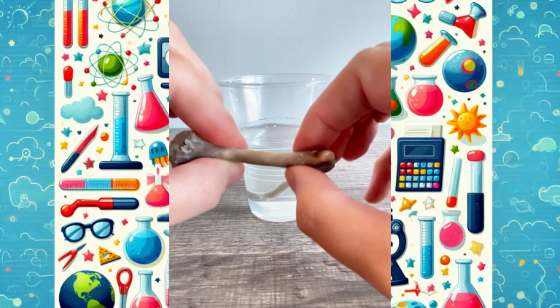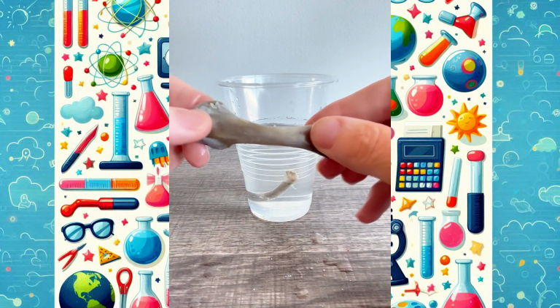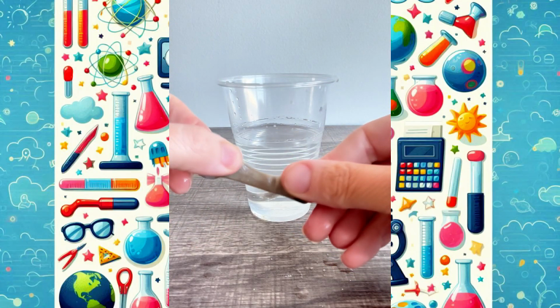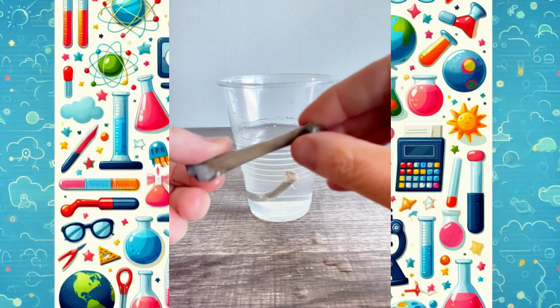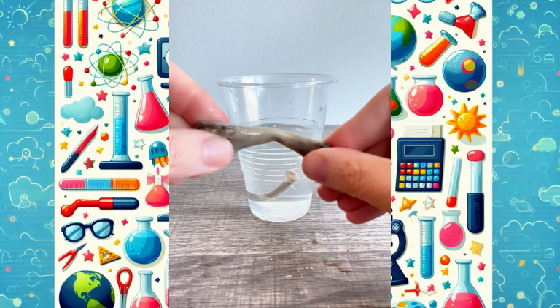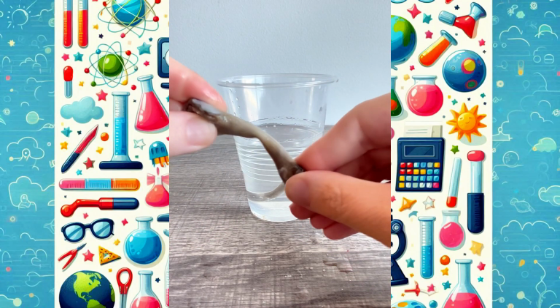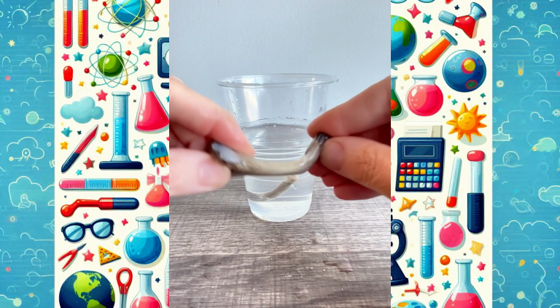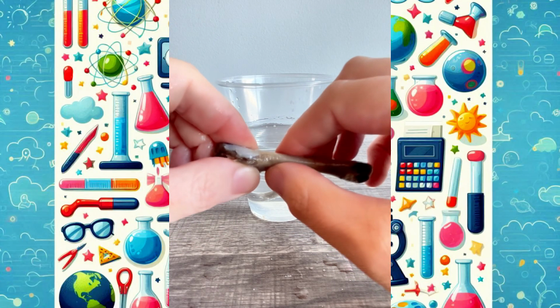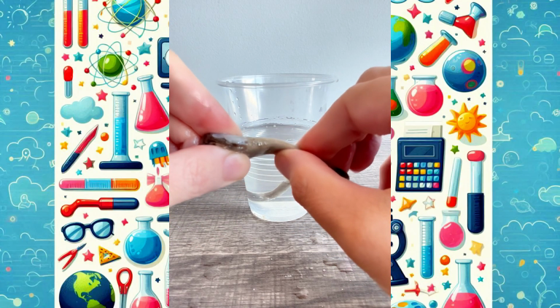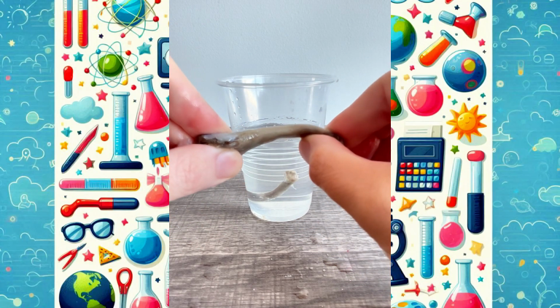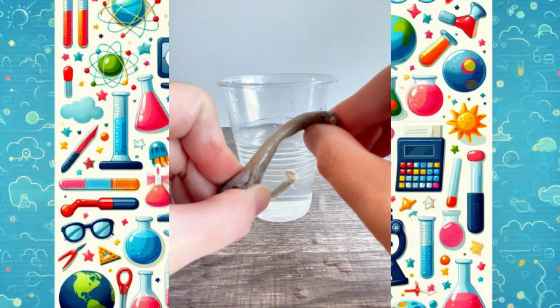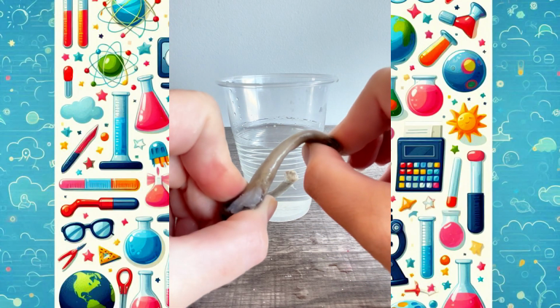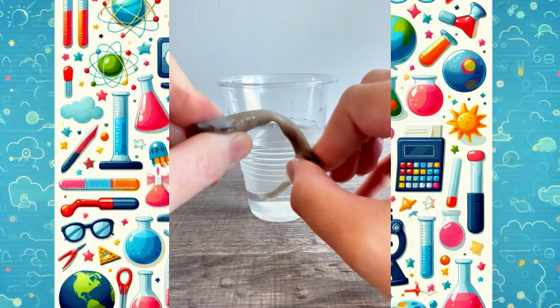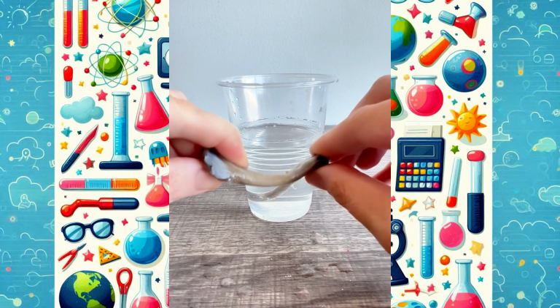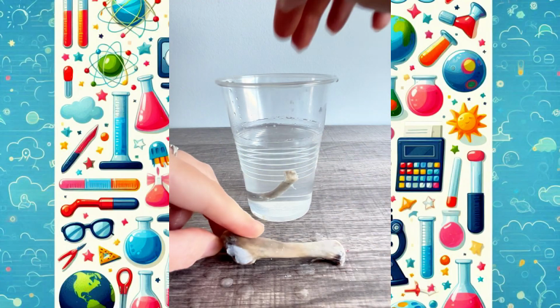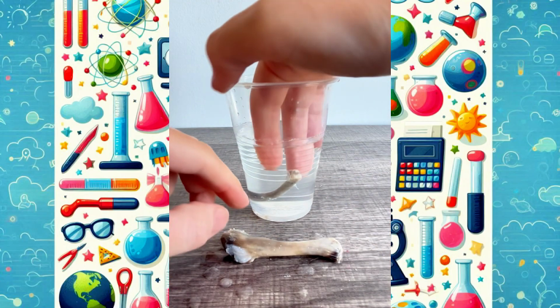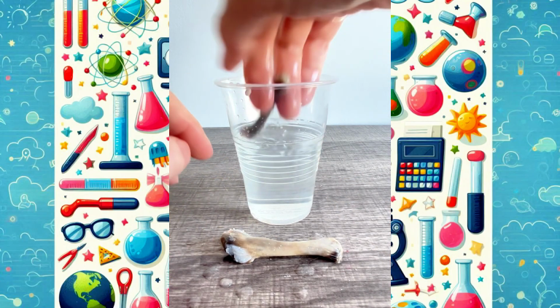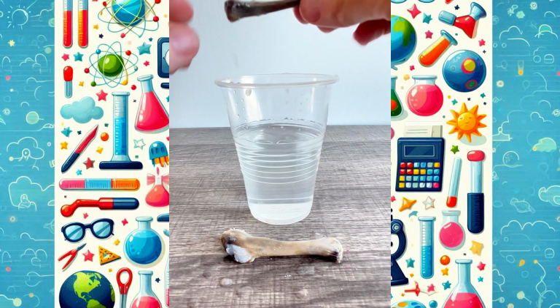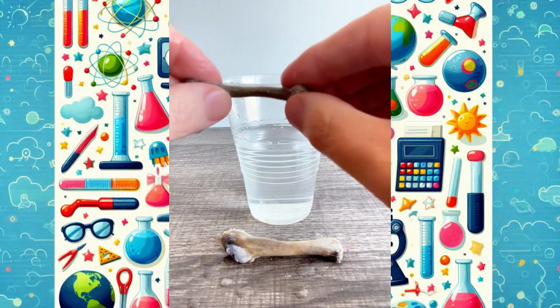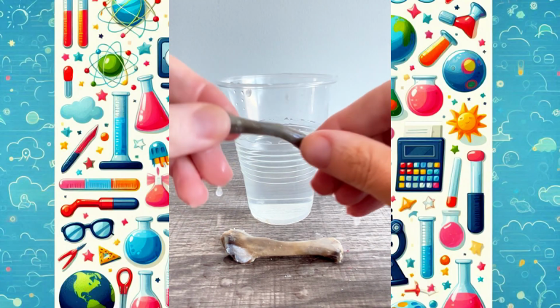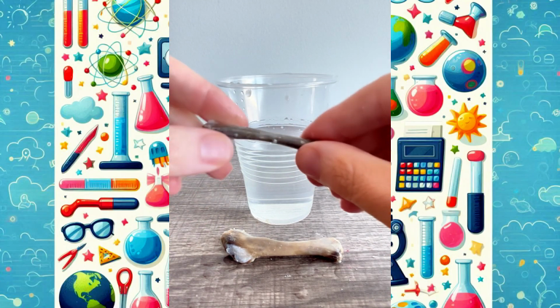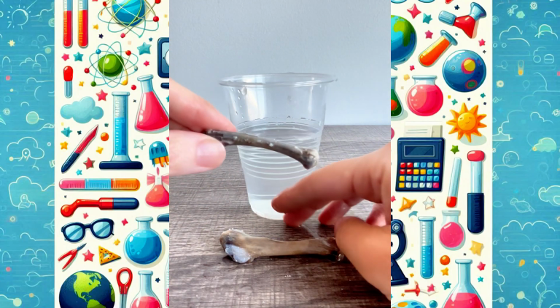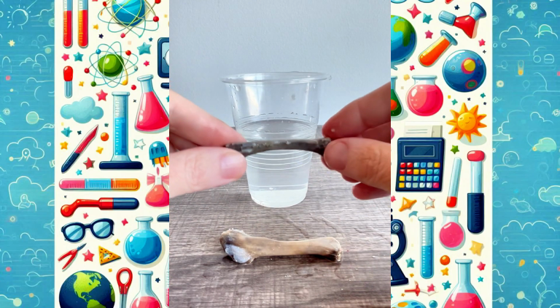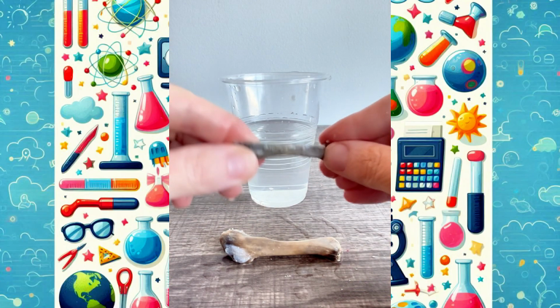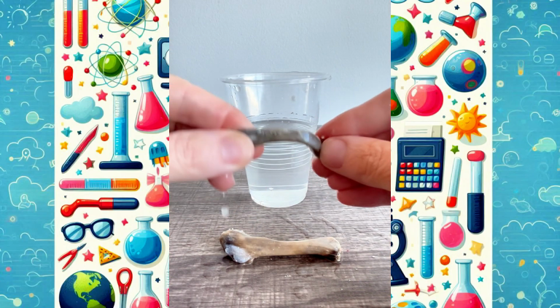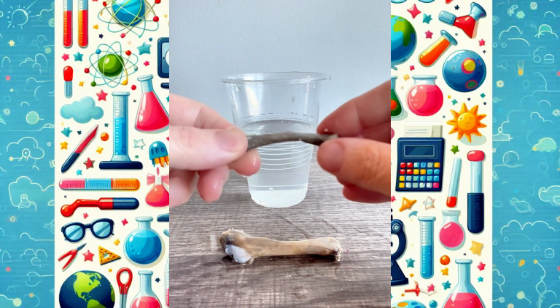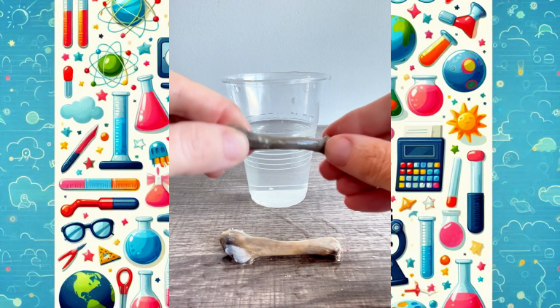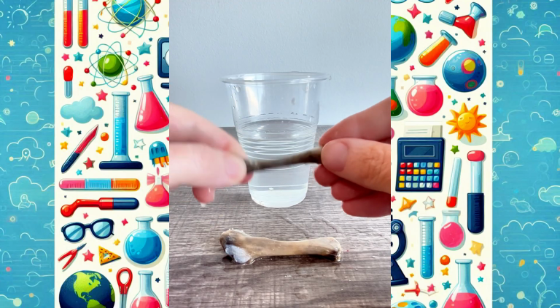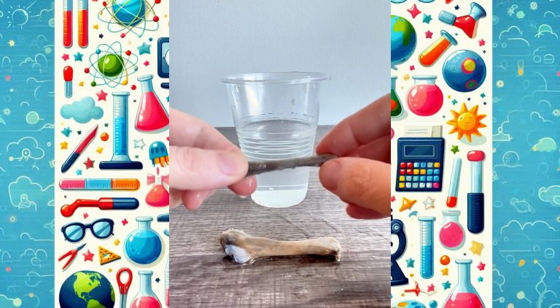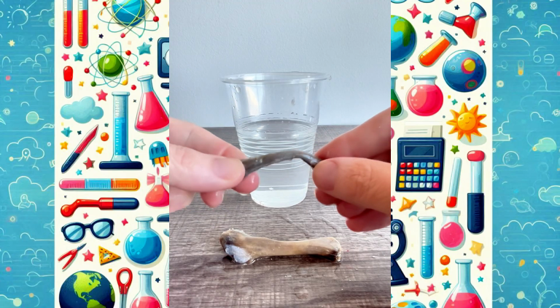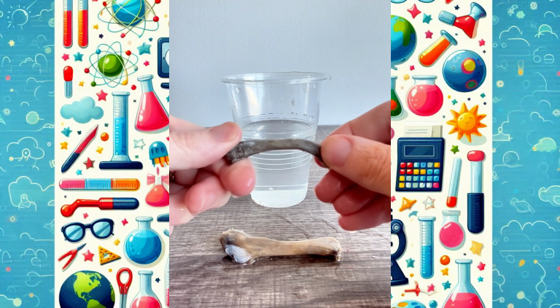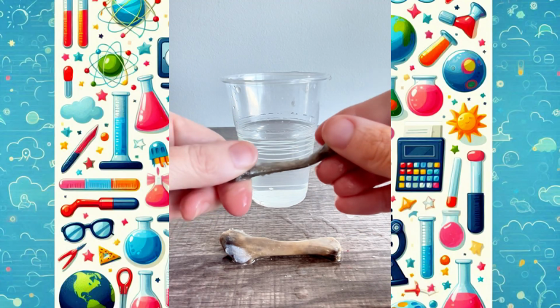Vinegar is an acid that dissolves the calcium, leaving only the soft, stretchy parts behind. This is what happens to our bones if we don't get enough calcium — they become weaker over time. Try this fun experiment at home. Happy experimenting!